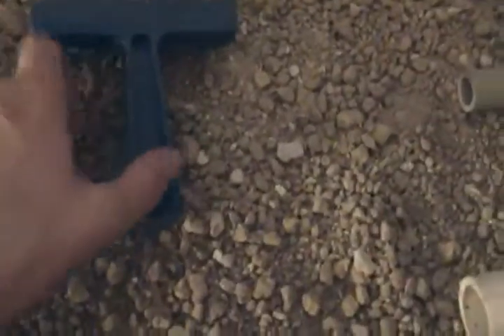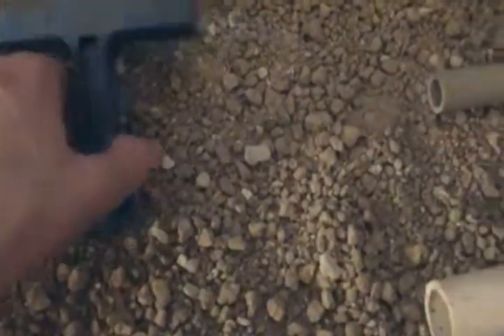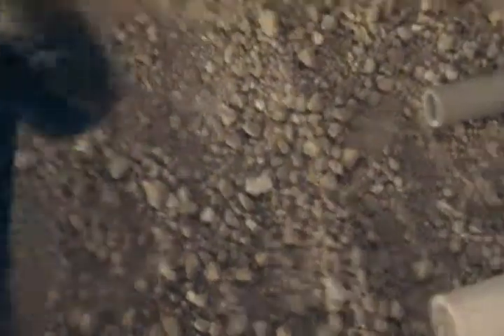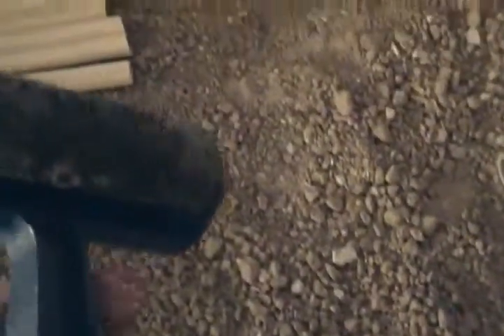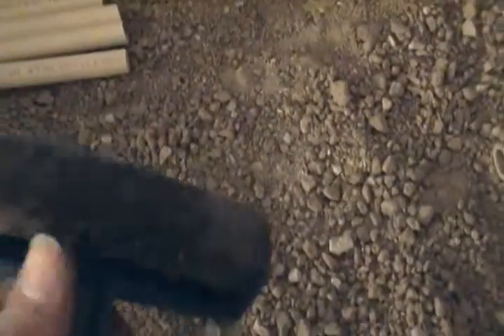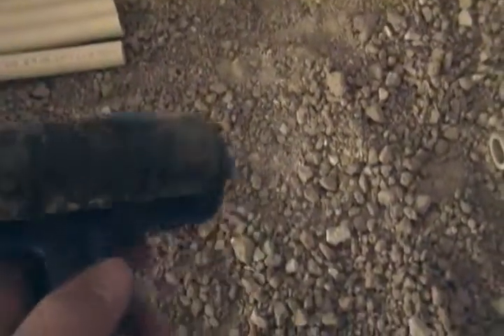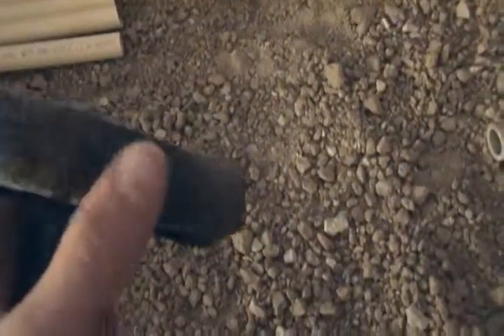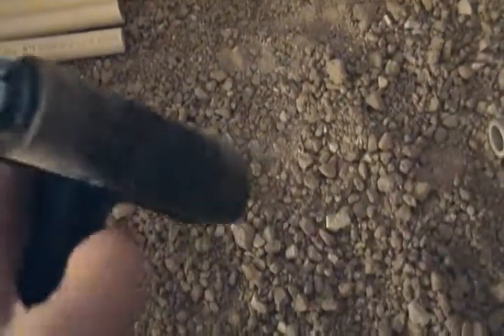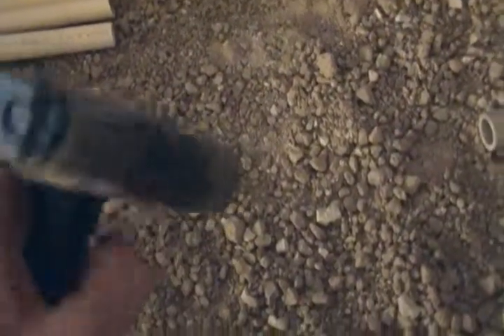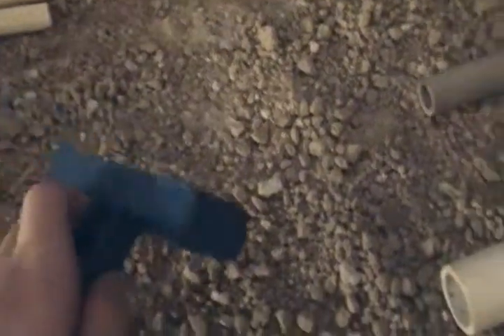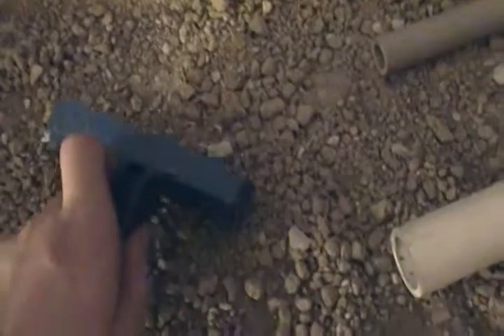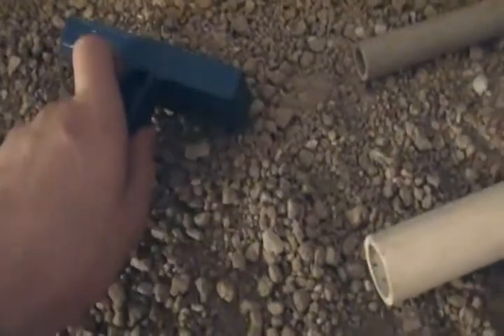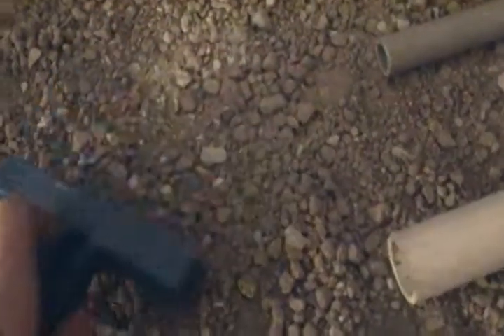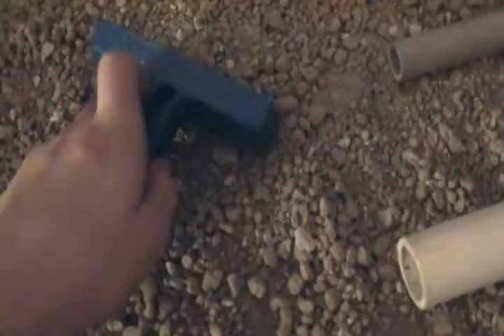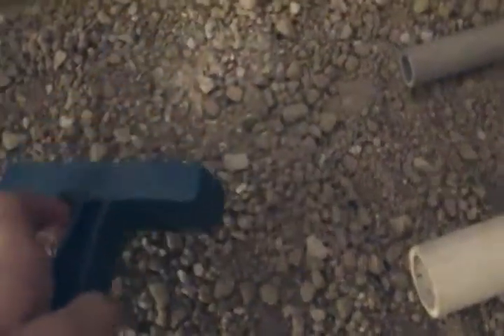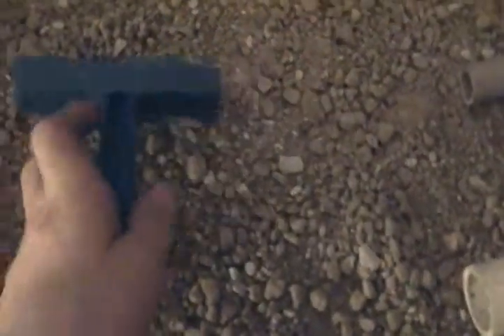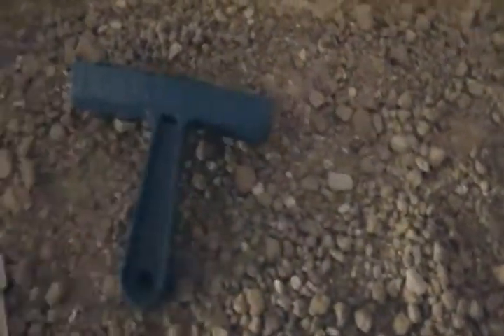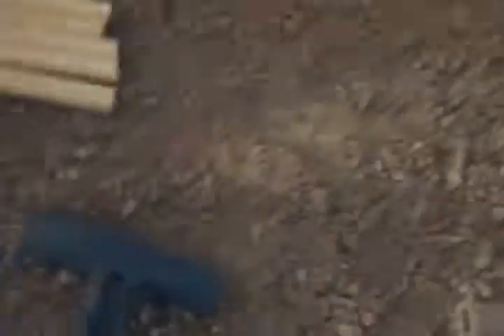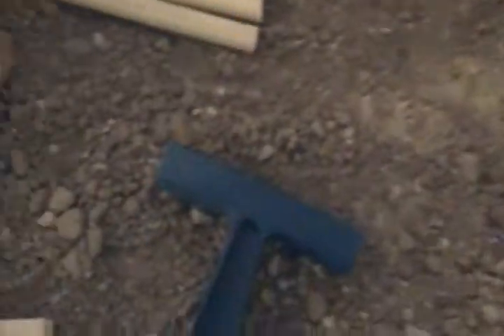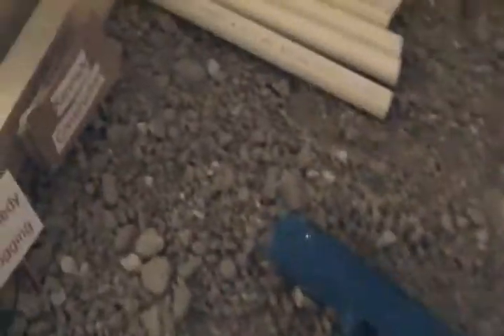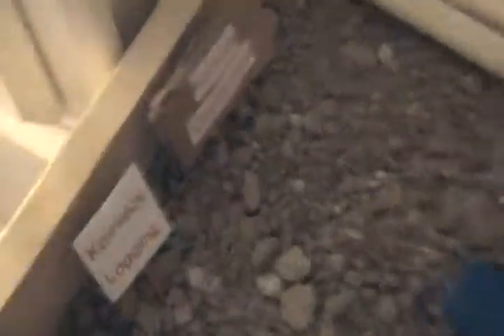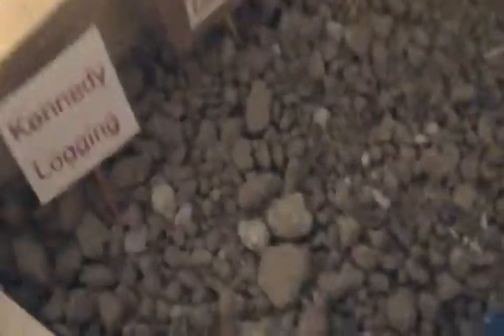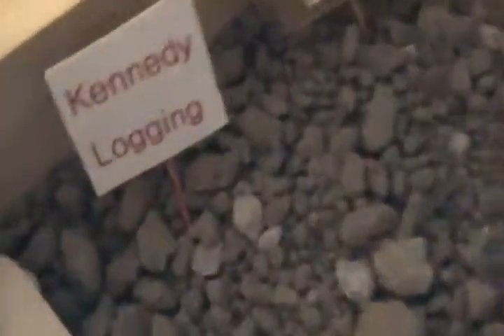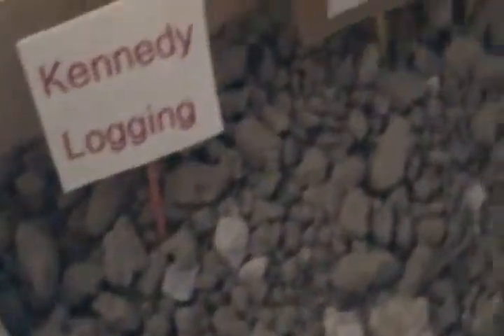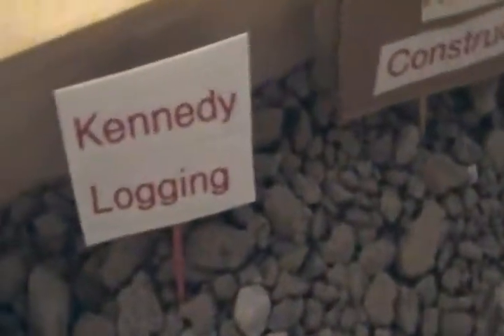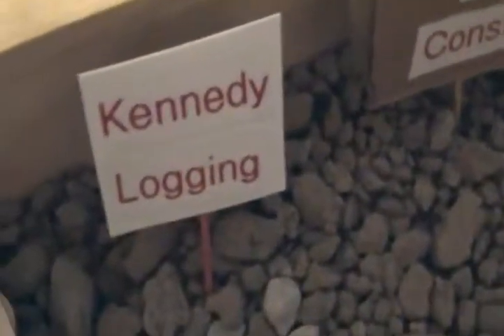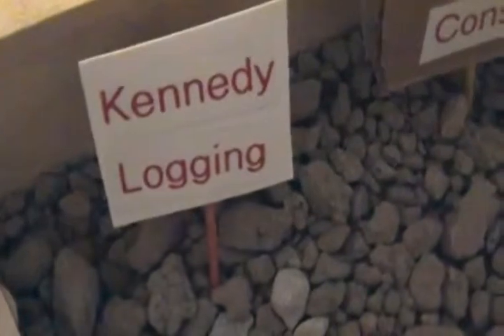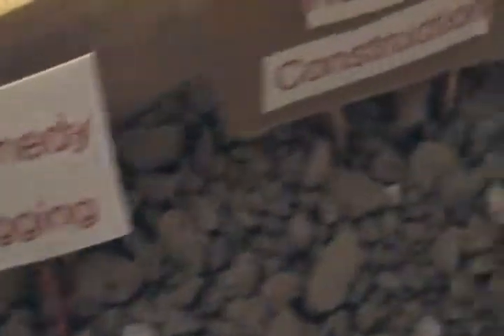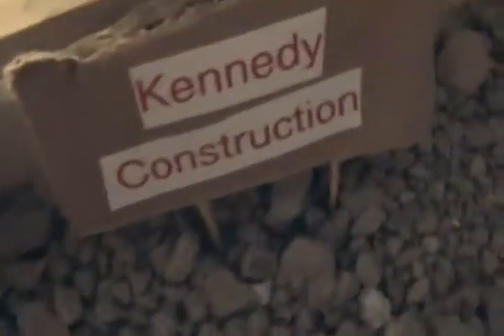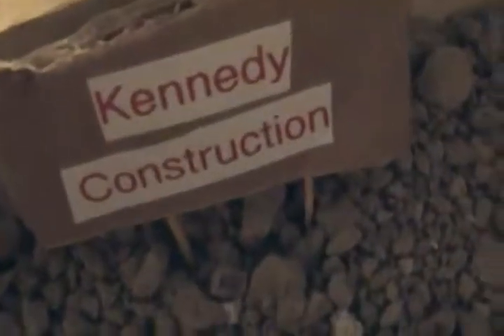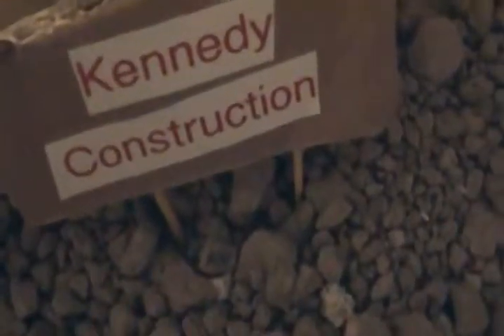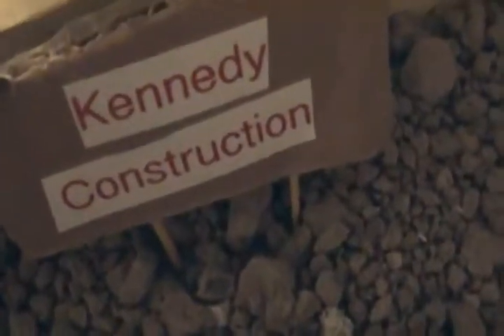I got my rolling compactor kind of thing, to compact dirt and stuff. Then I got two signs — one says Kennedy Login and one says Kennedy Construction.